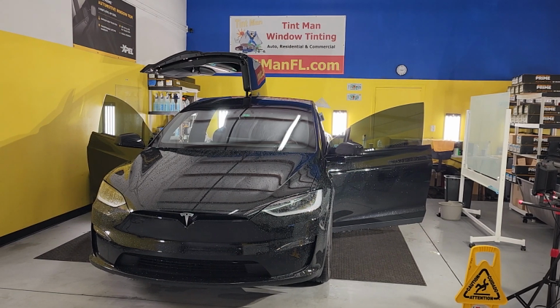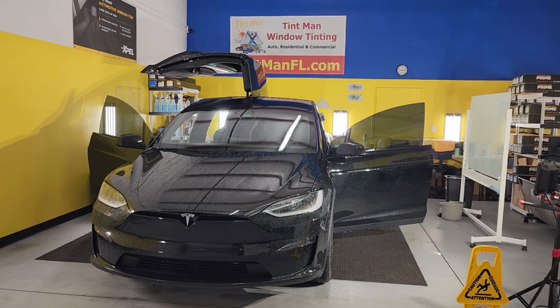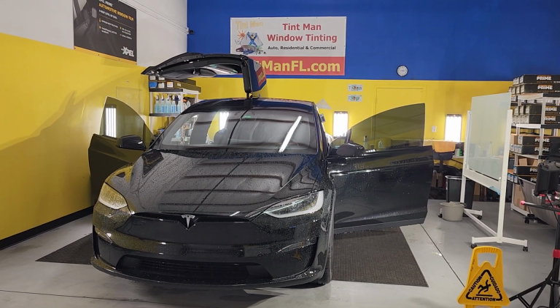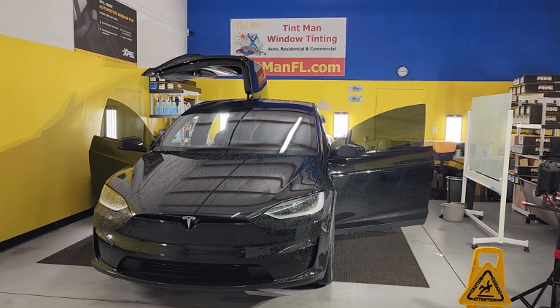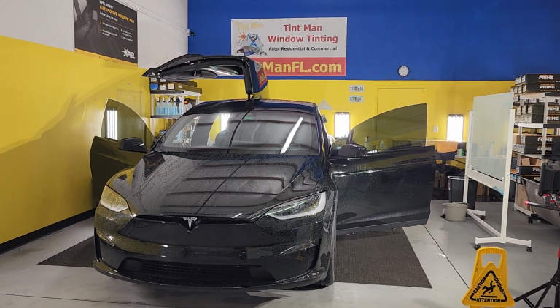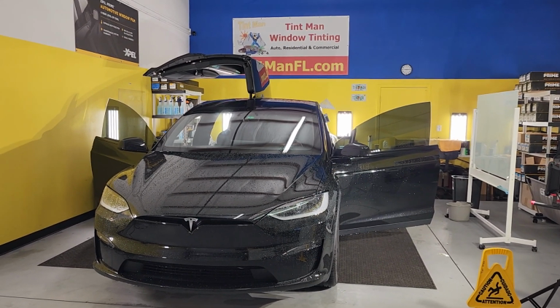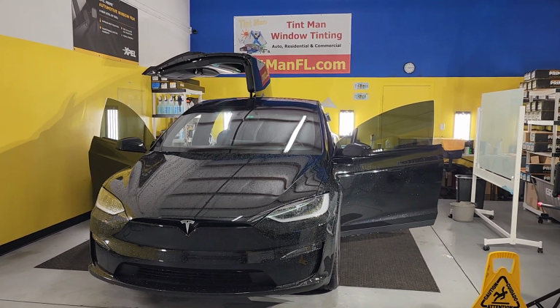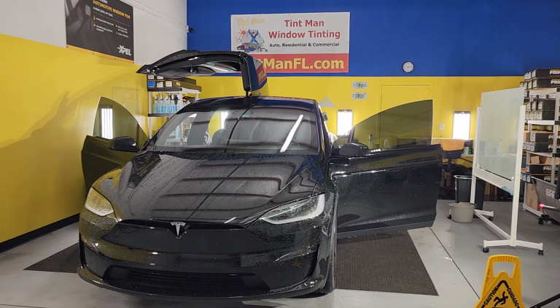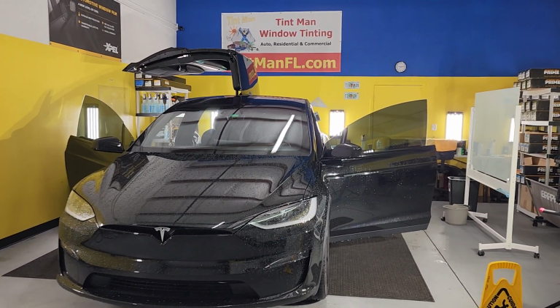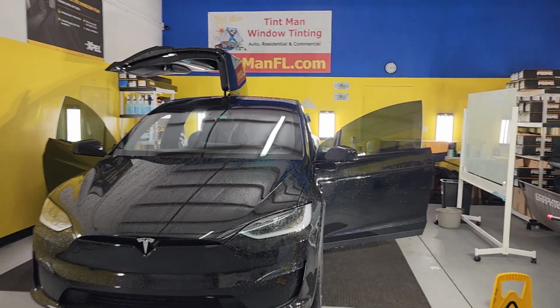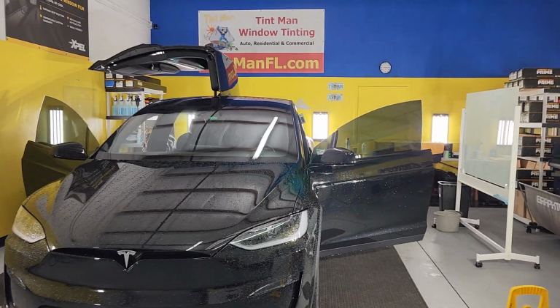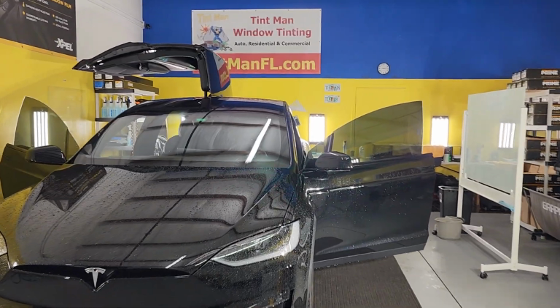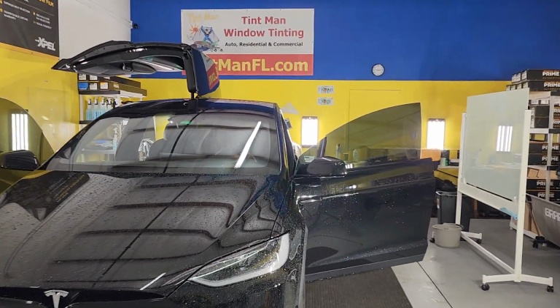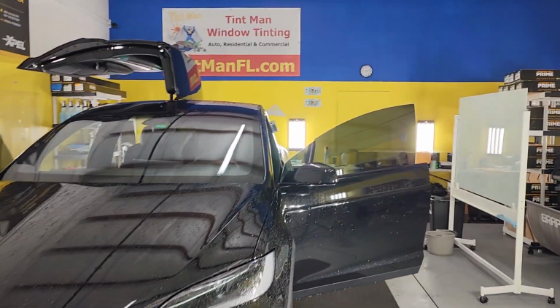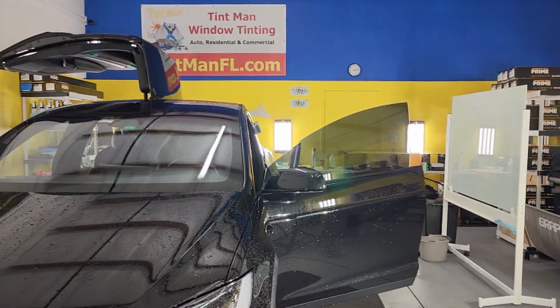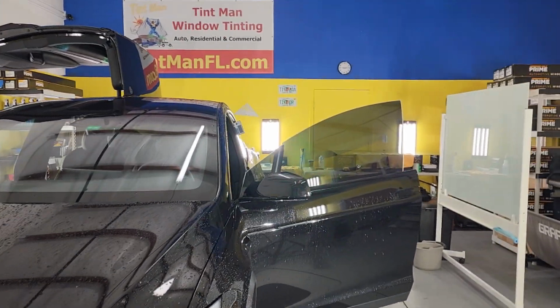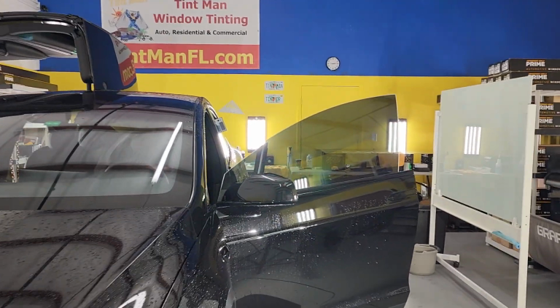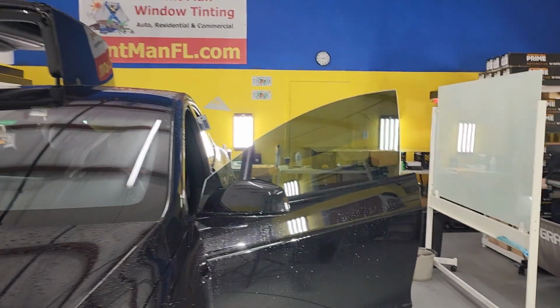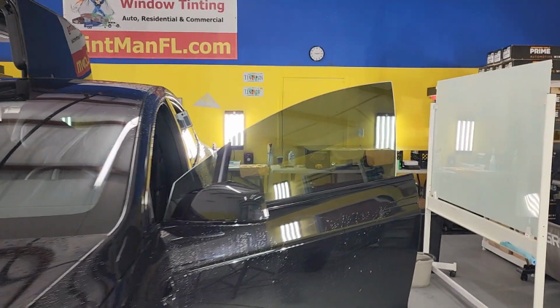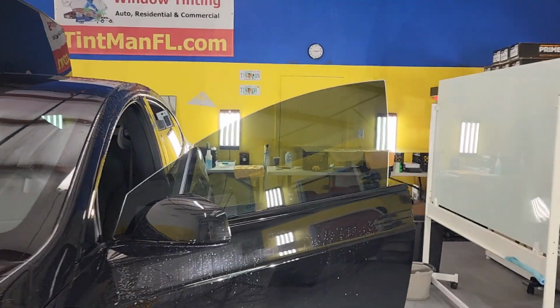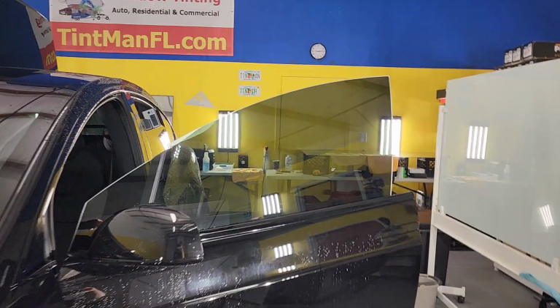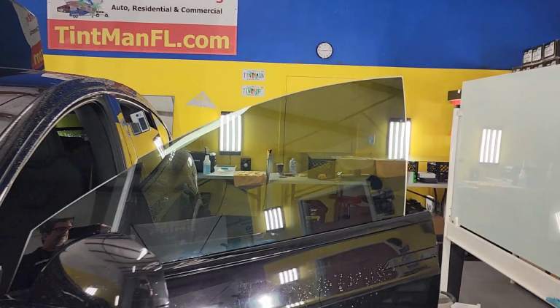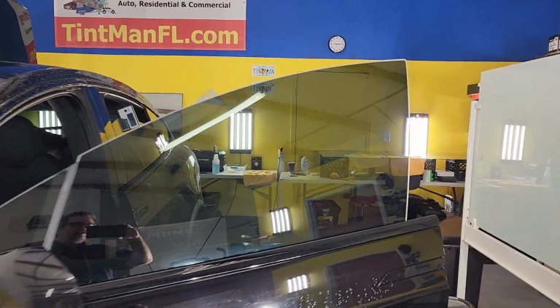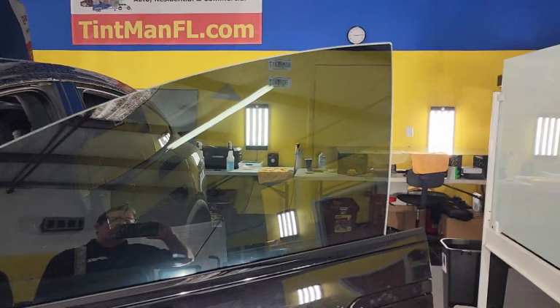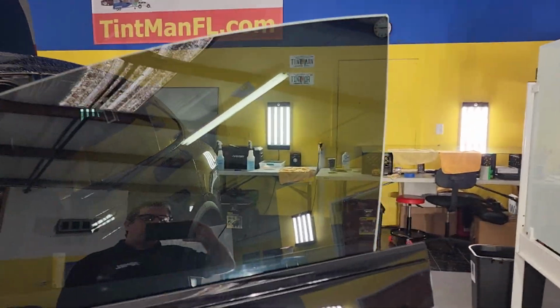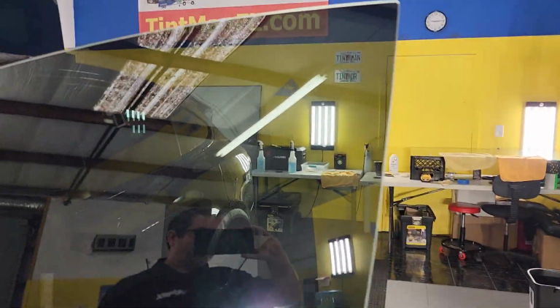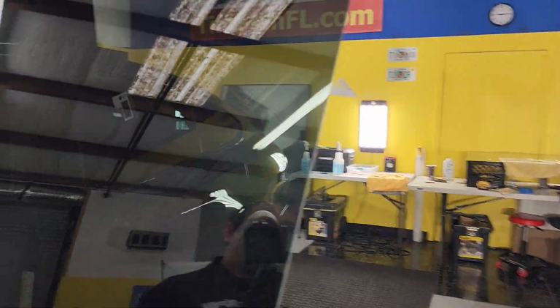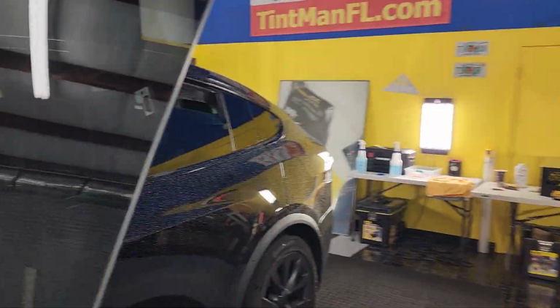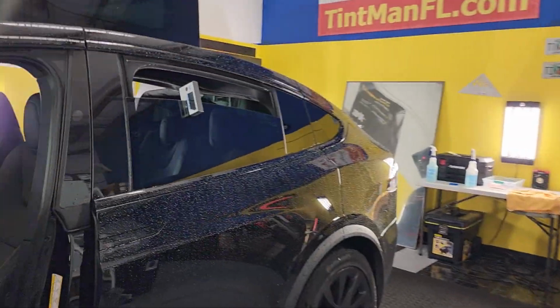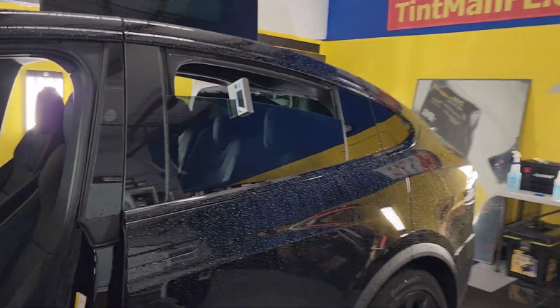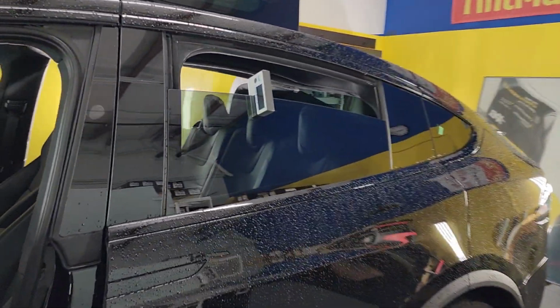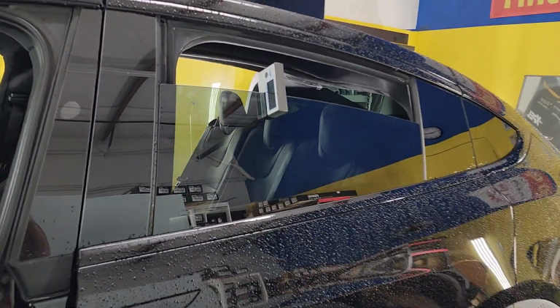Hello, my name is Sean with Tent Man Window Tinning. Here we have a new Tesla Model X, and what I want to show in this video is how we determine what kind of film to put on the front two doors when matching factory smoke rear windows.